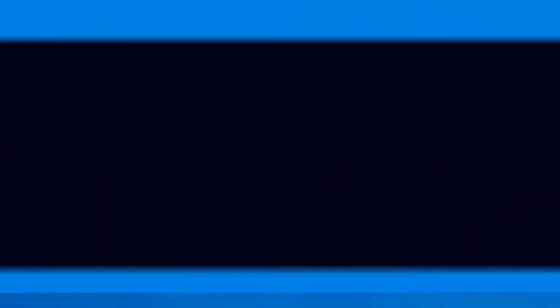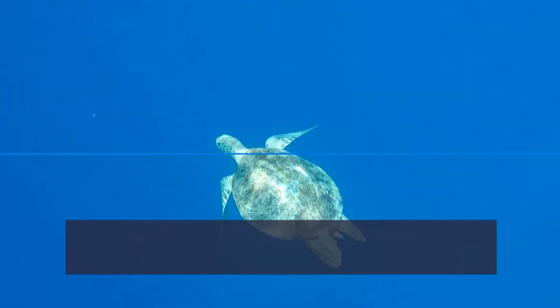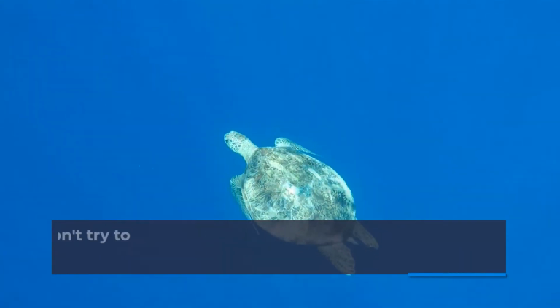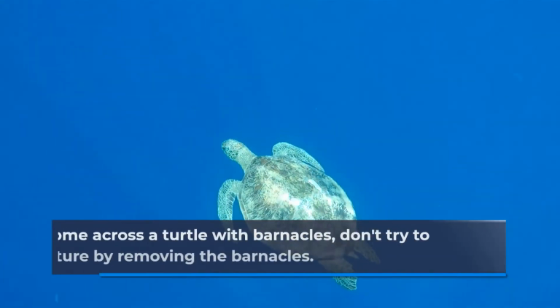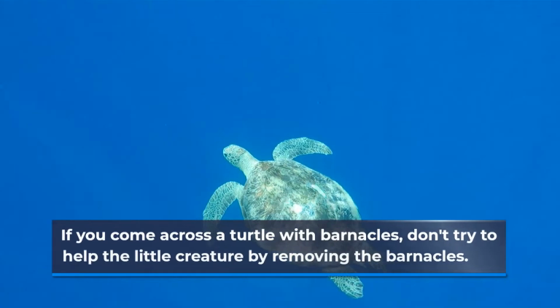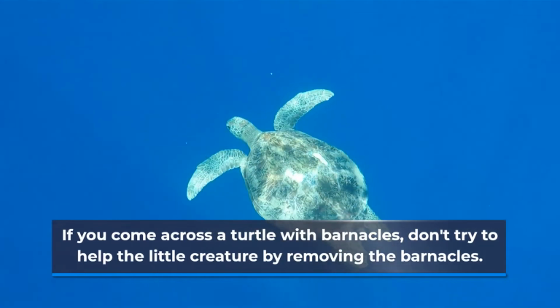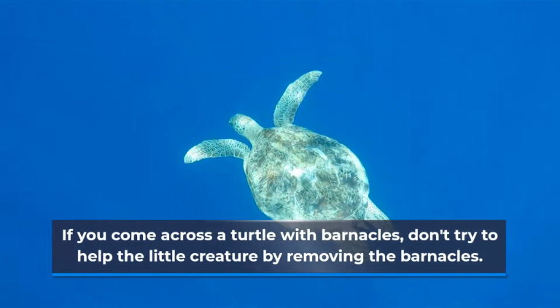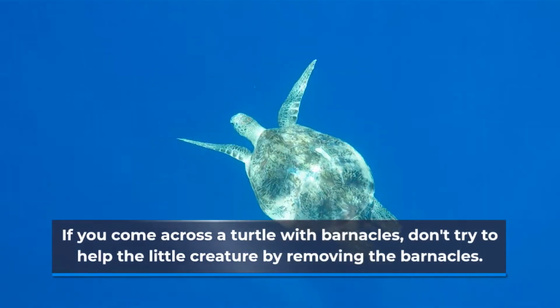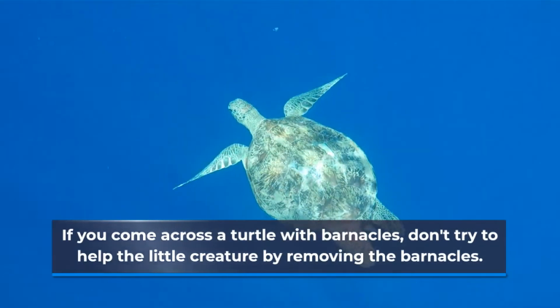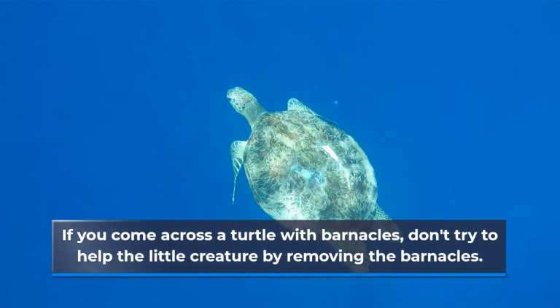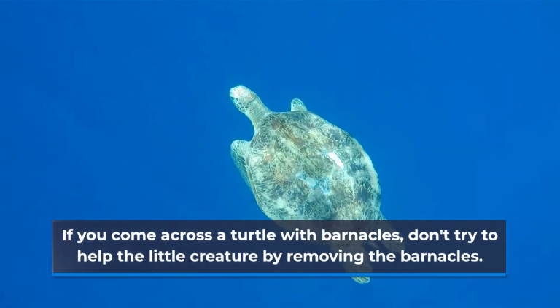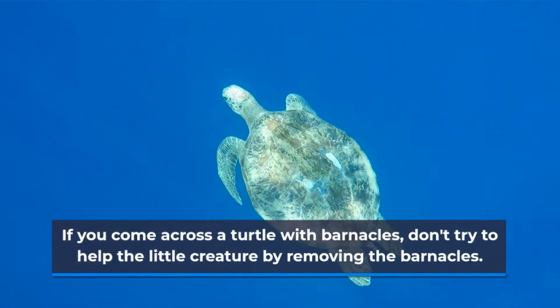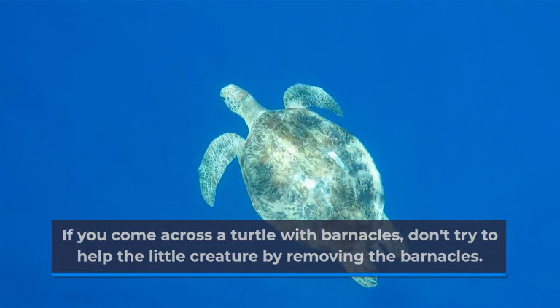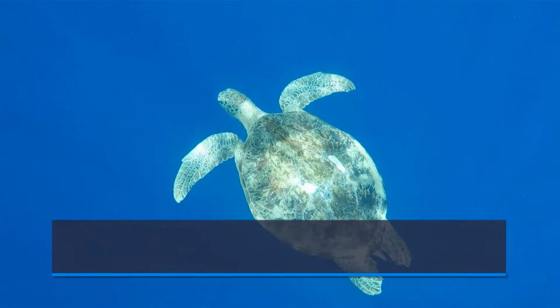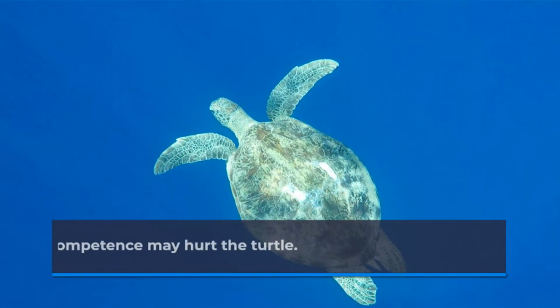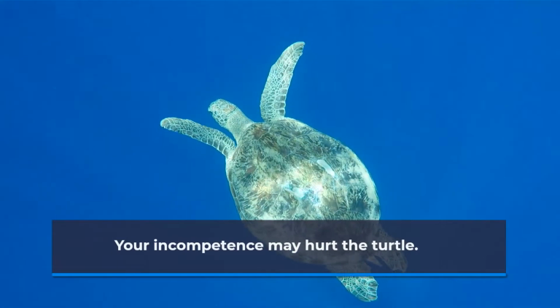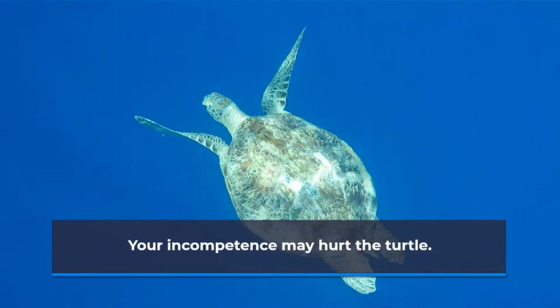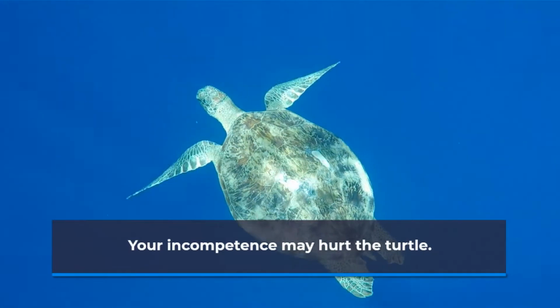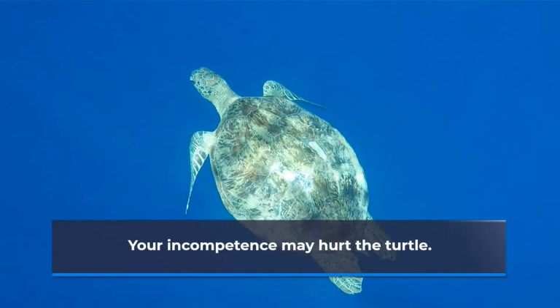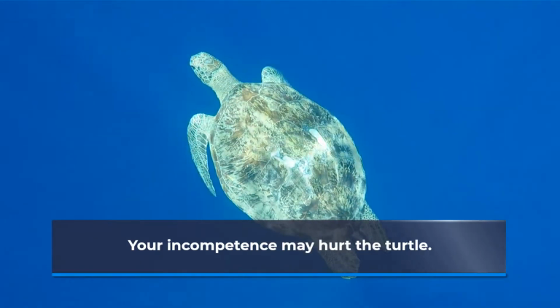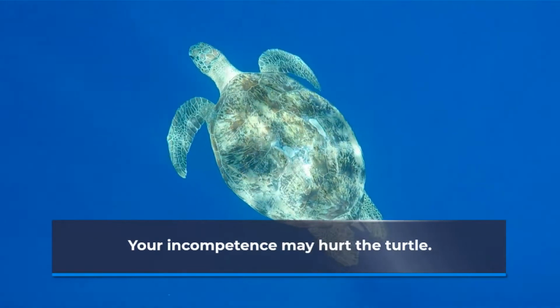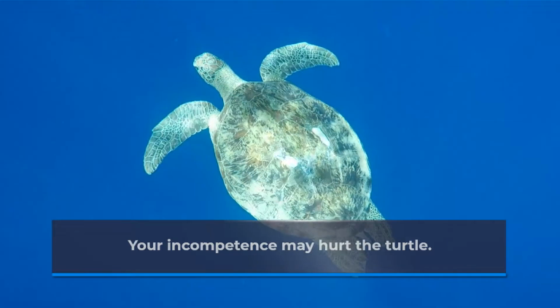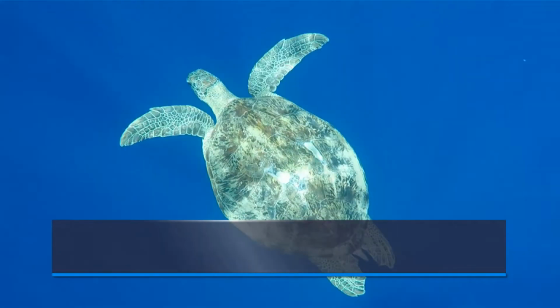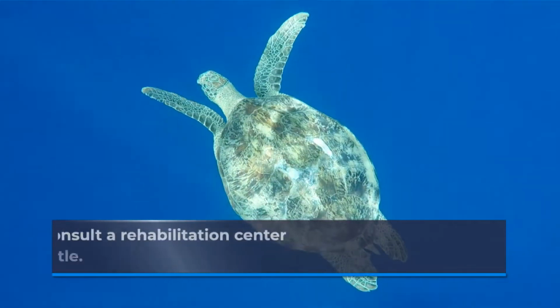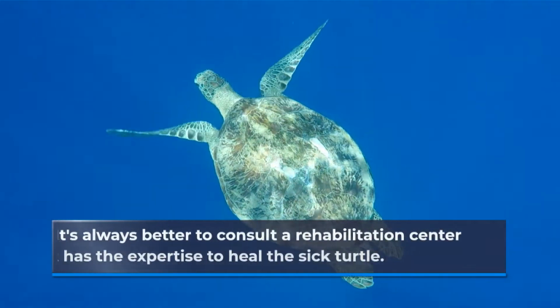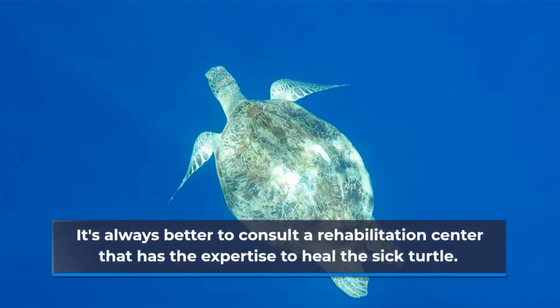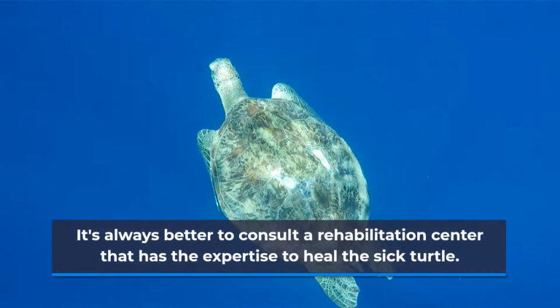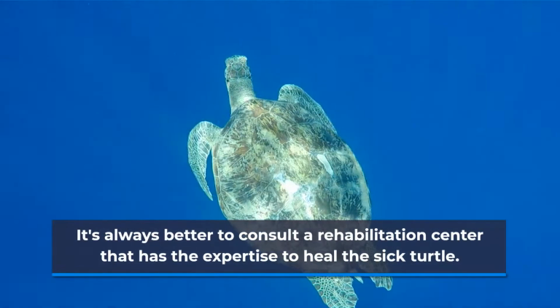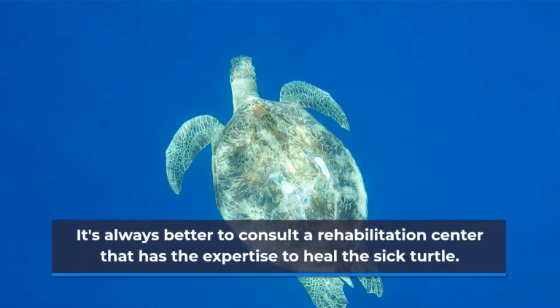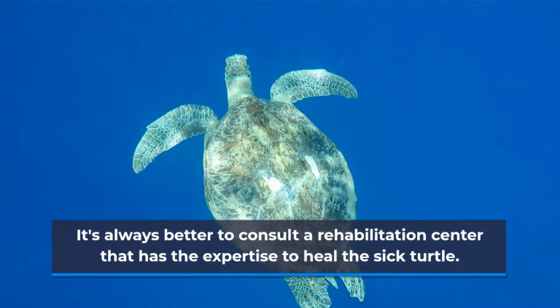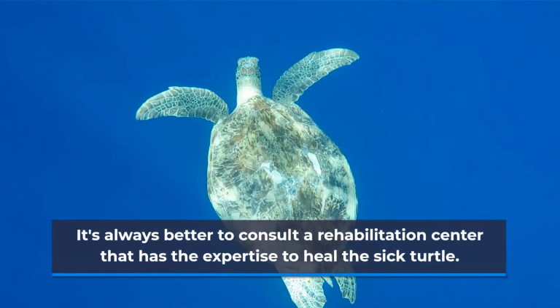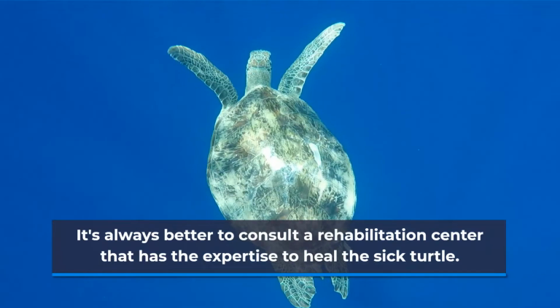If you come across a turtle with barnacles, don't try to help the little creature by removing the barnacles yourself. Your incompetence may hurt the turtle. It's always better to consult a rehabilitation center that has the expertise to heal the sick turtle.